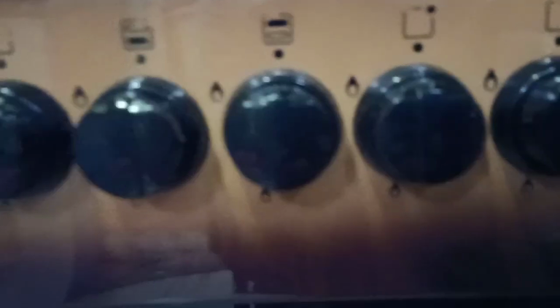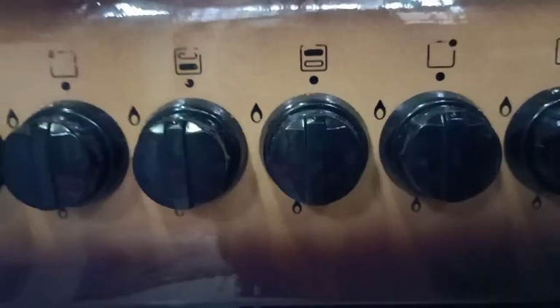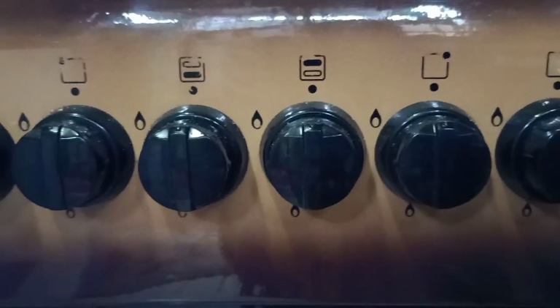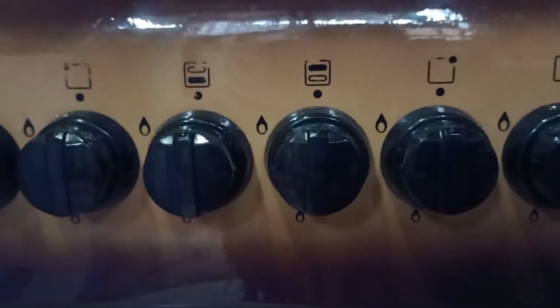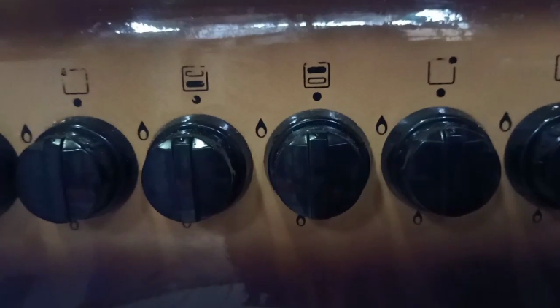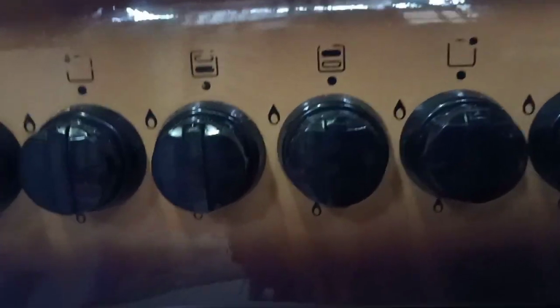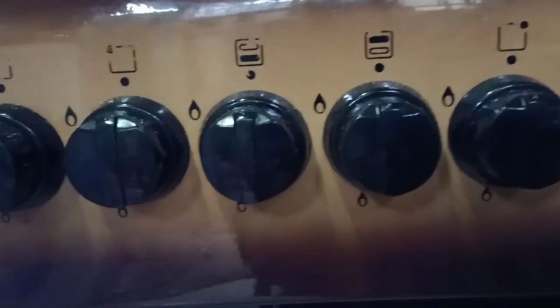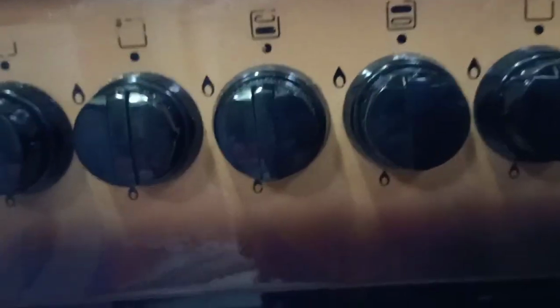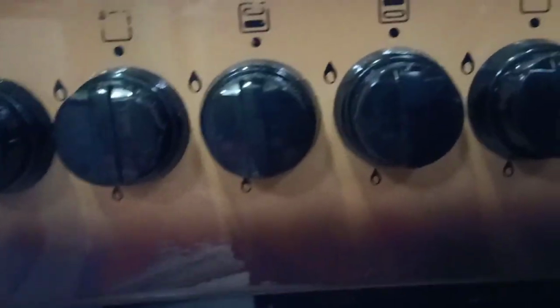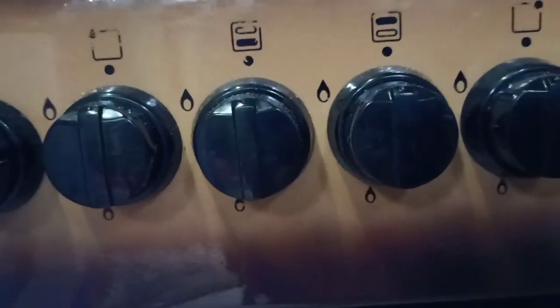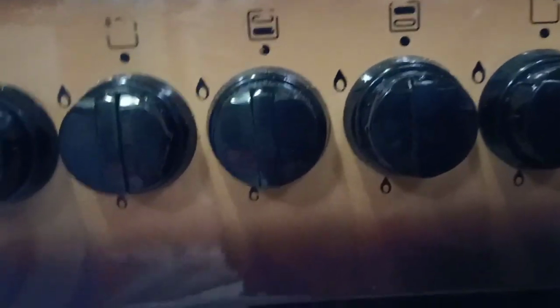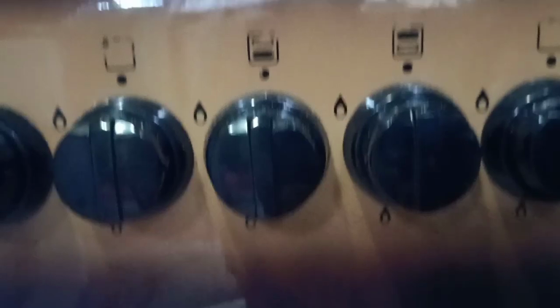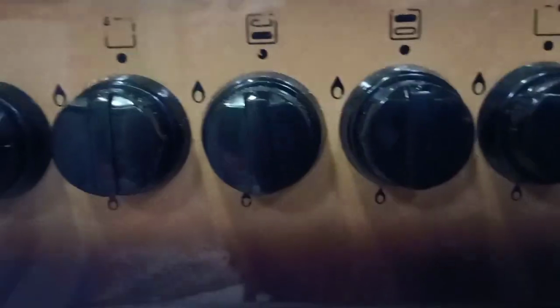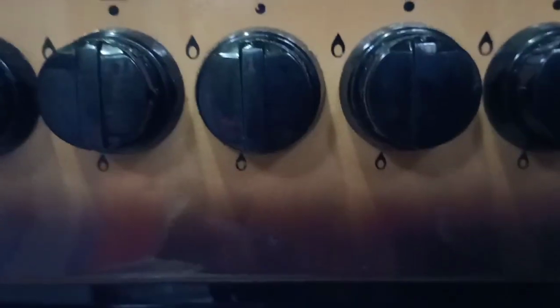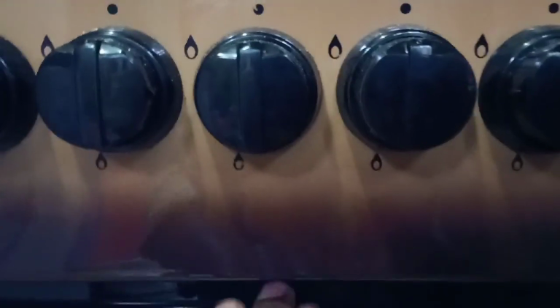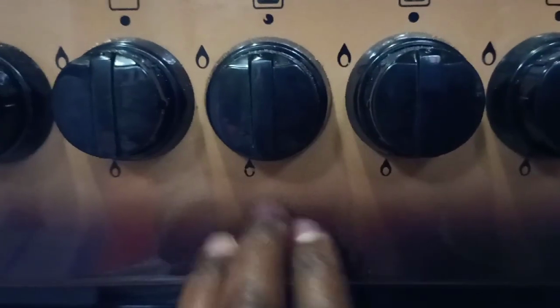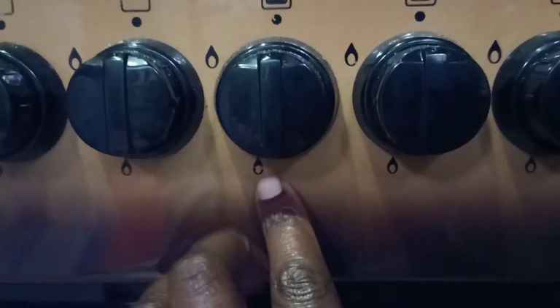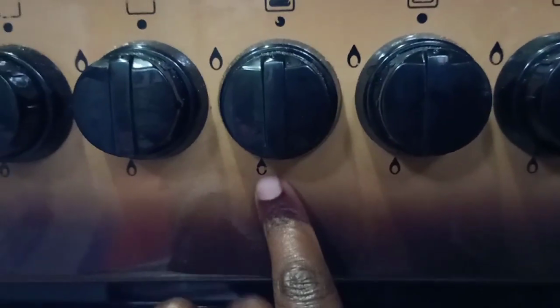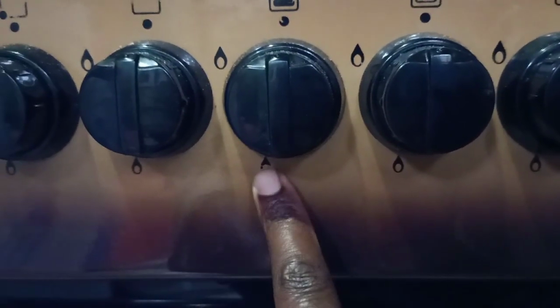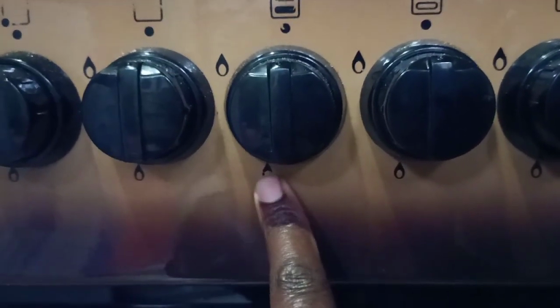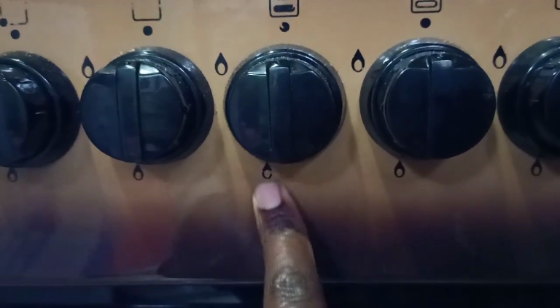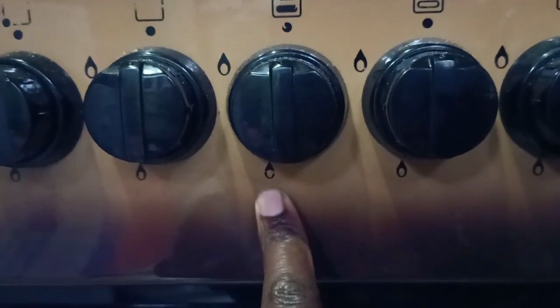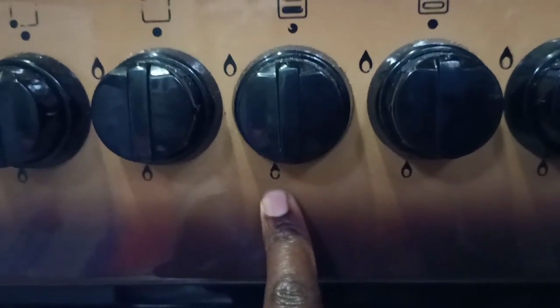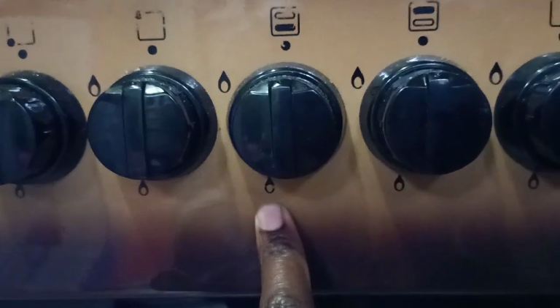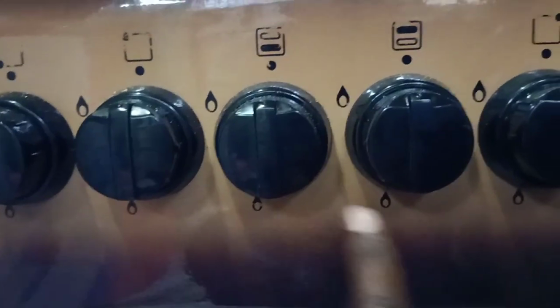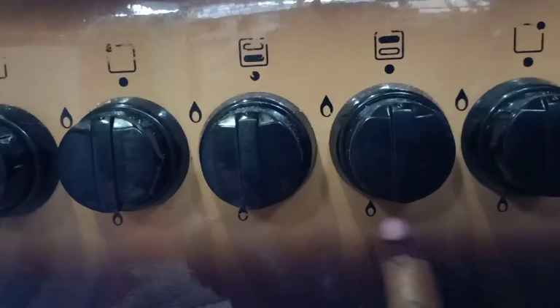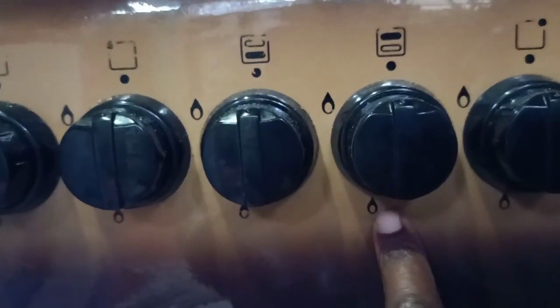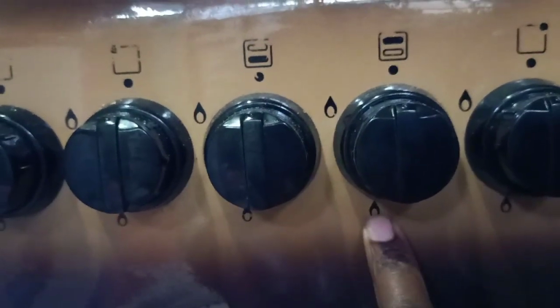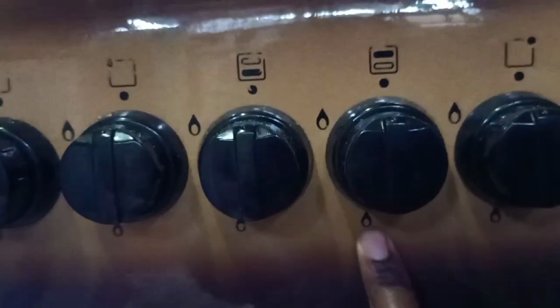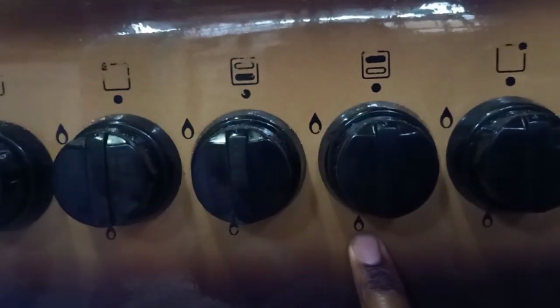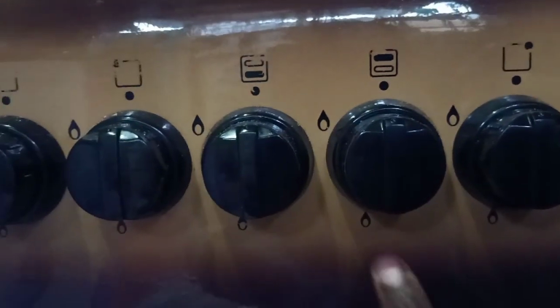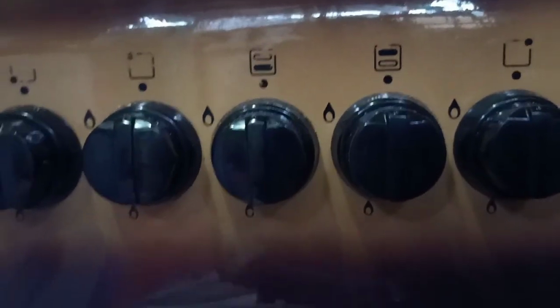Welcome back to my channel. Today we're going to see how I regulate my oven temperature while baking.